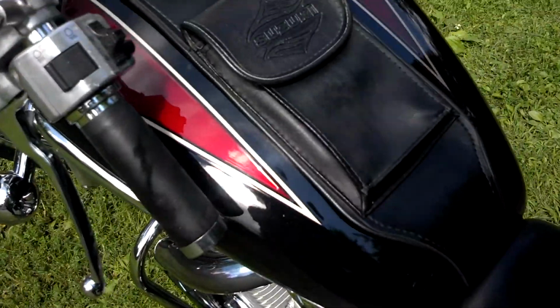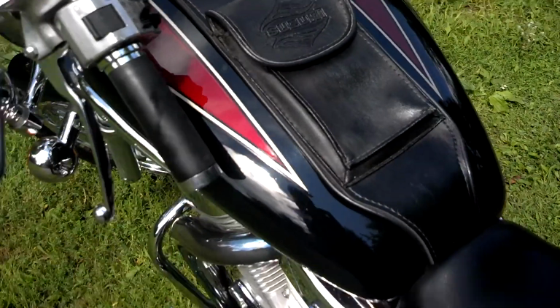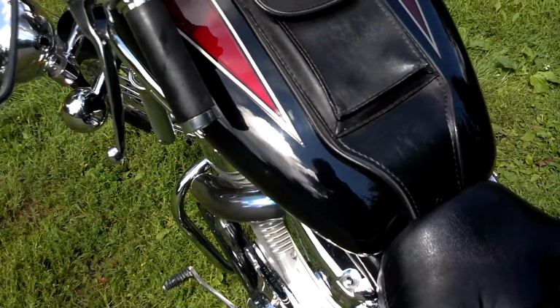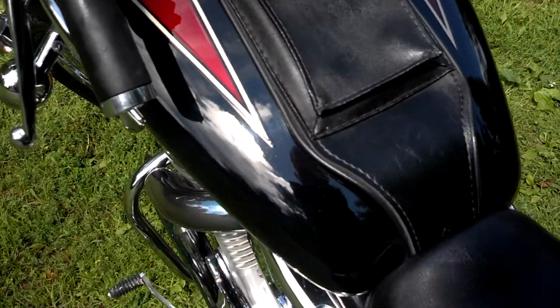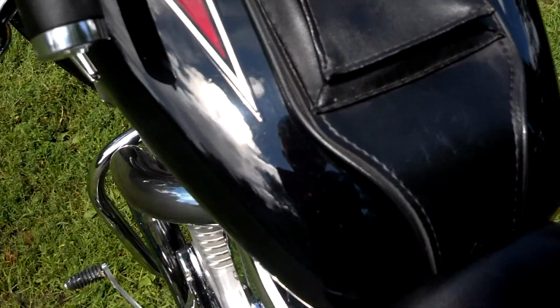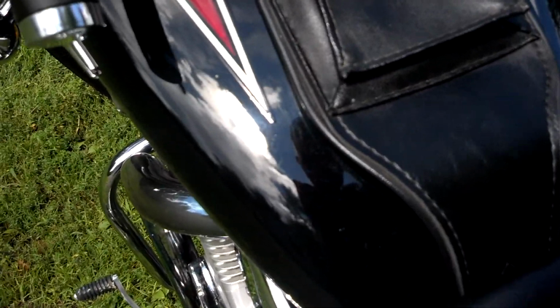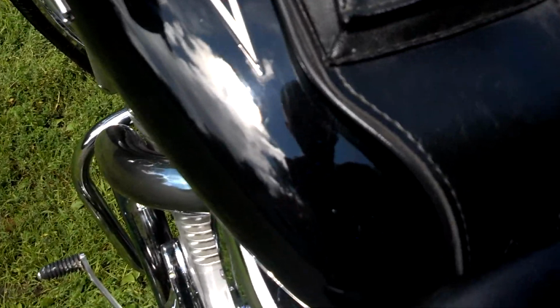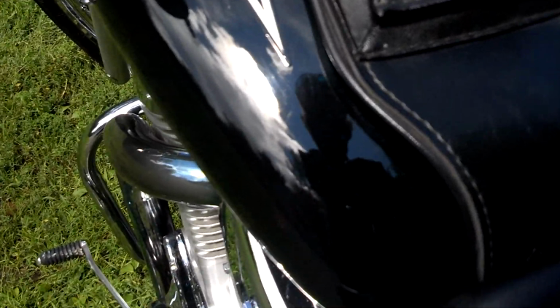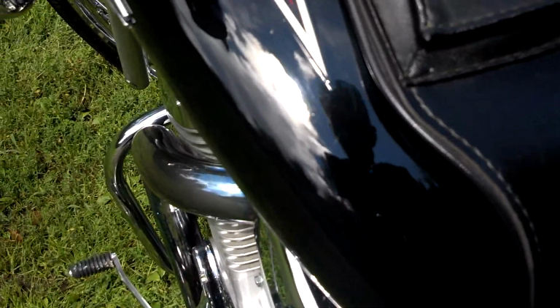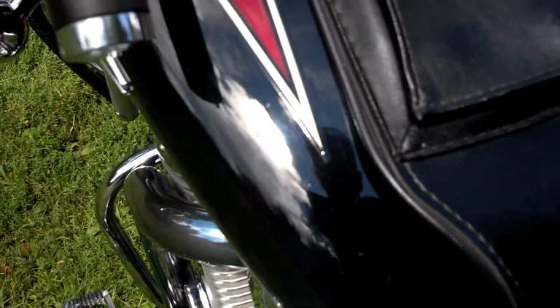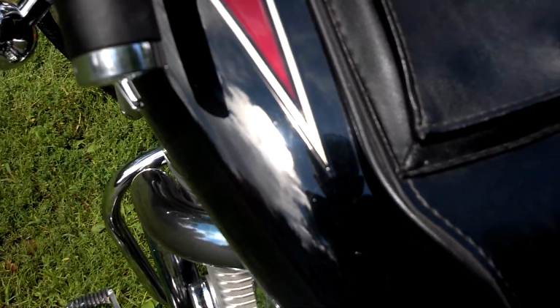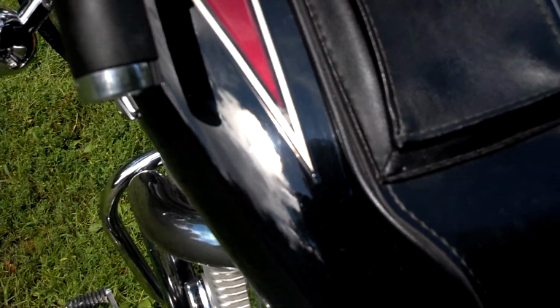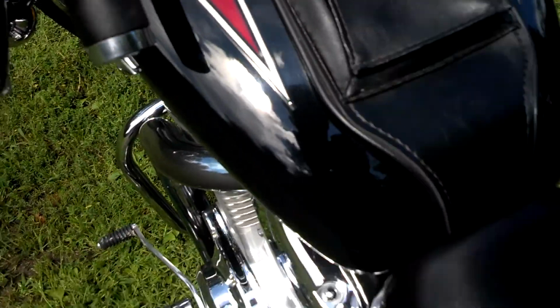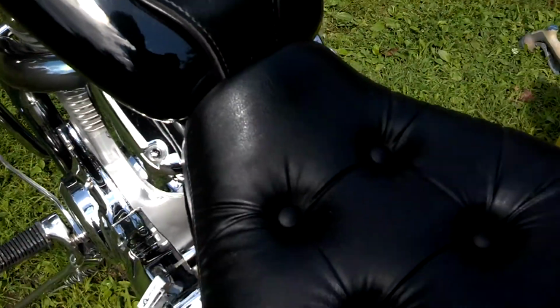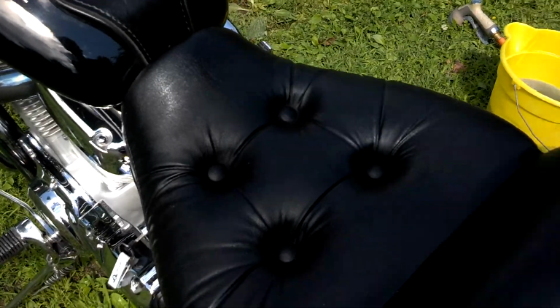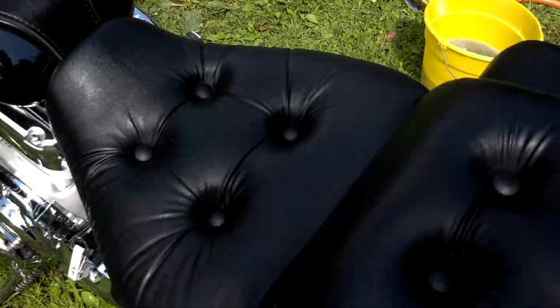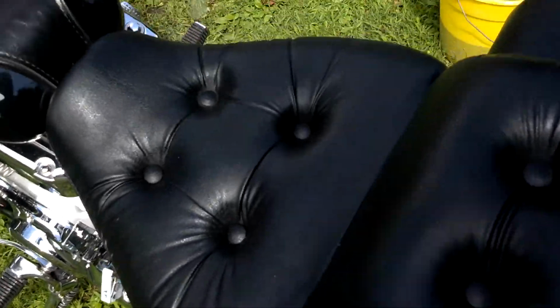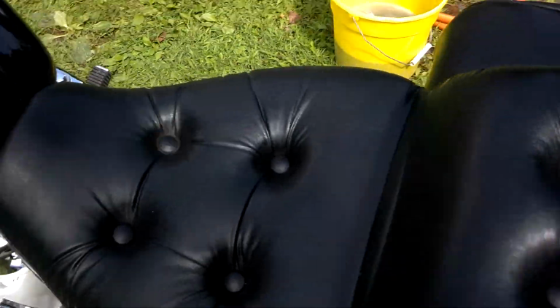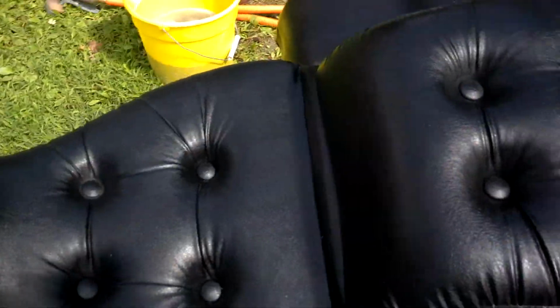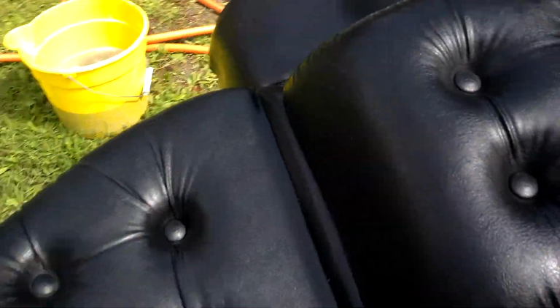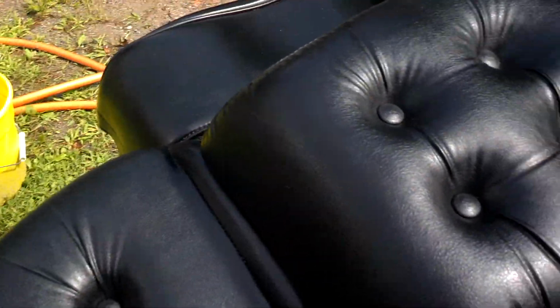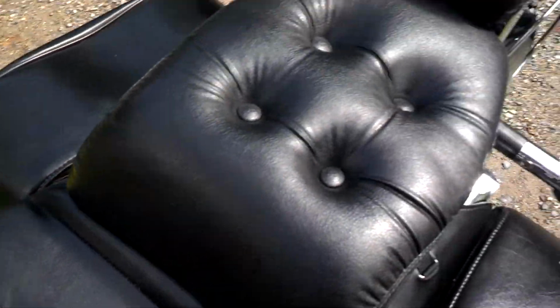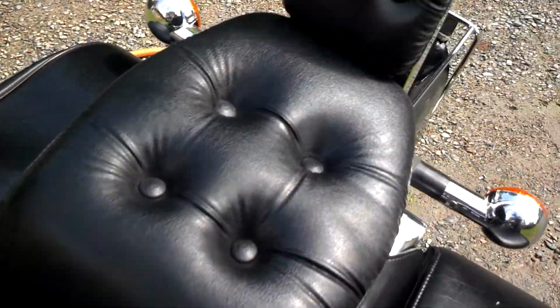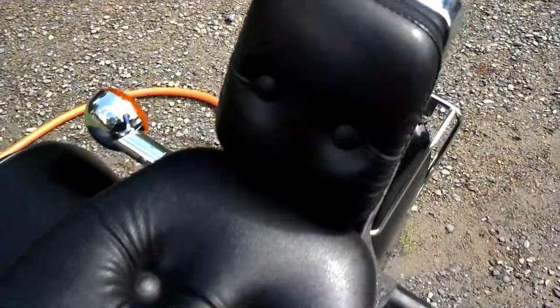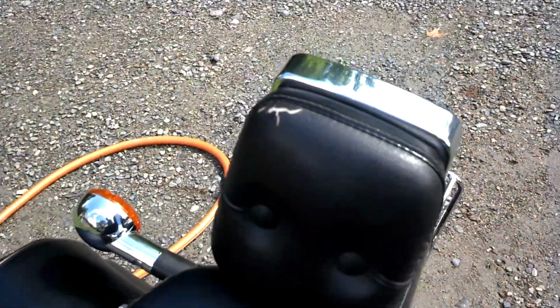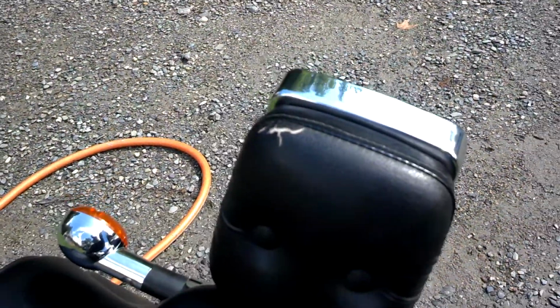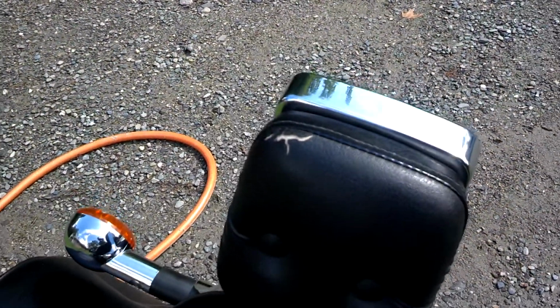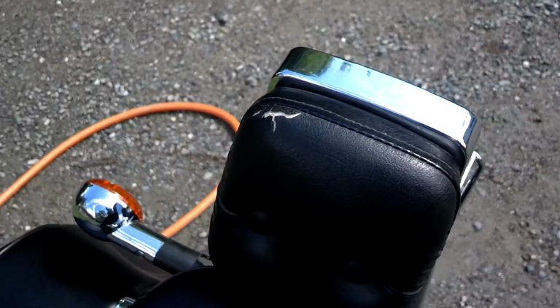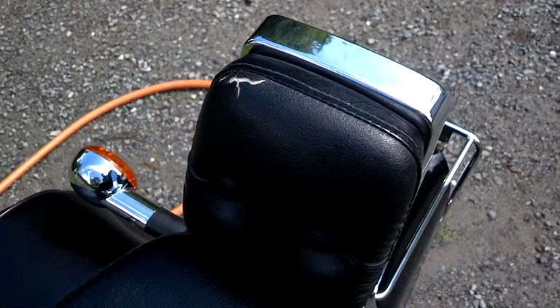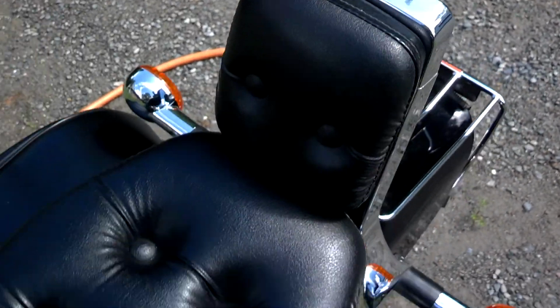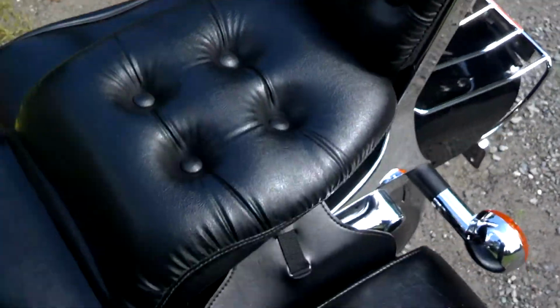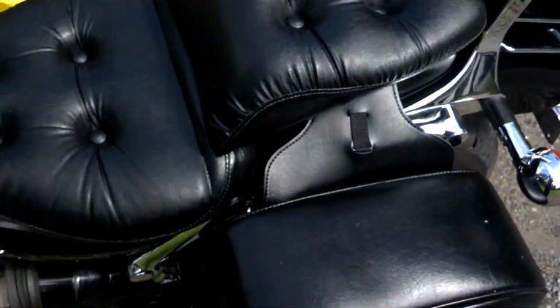As you can see in the sun, it's got a little bit of blue flake in the paint. It's kind of cool. Seats are in pretty good shape — little tiny rip right there. Just a couple small things.